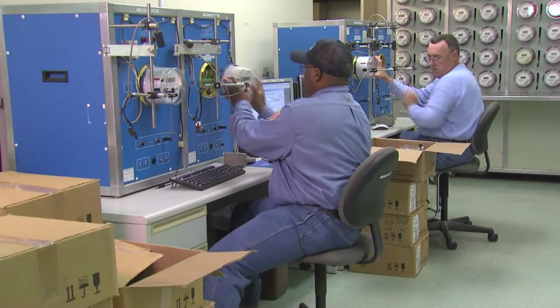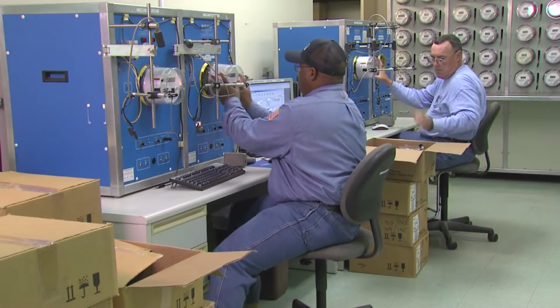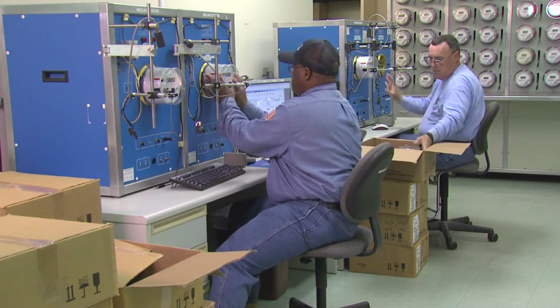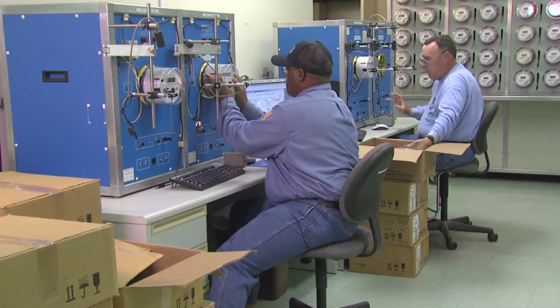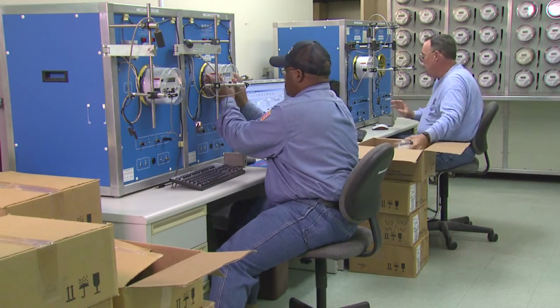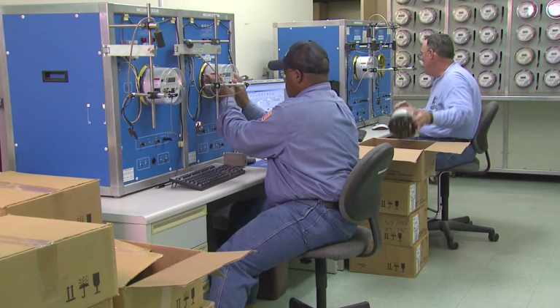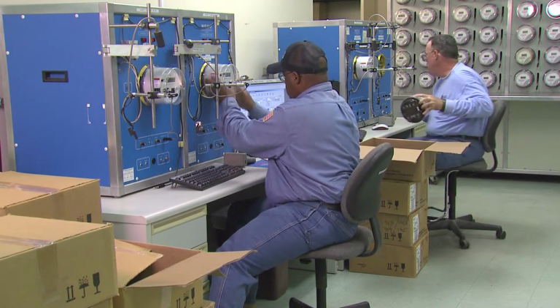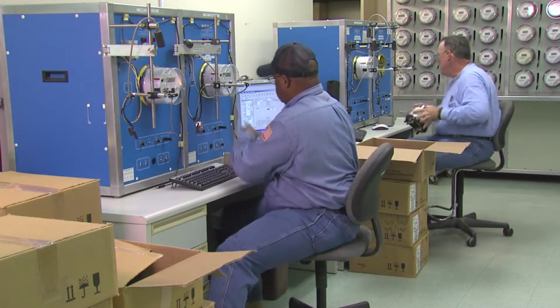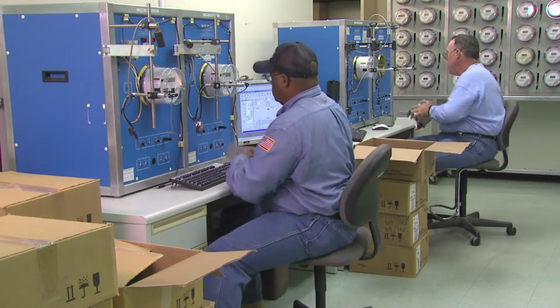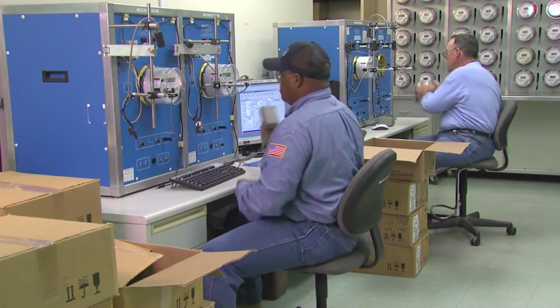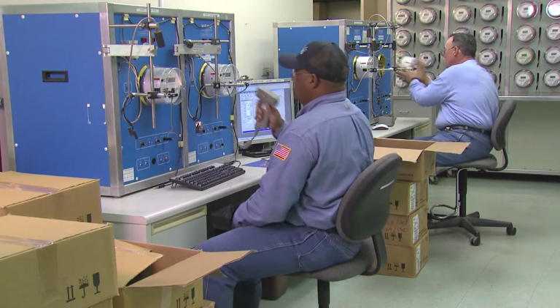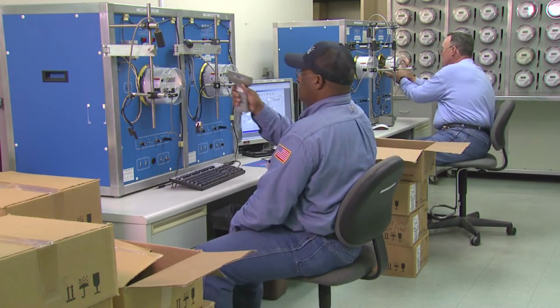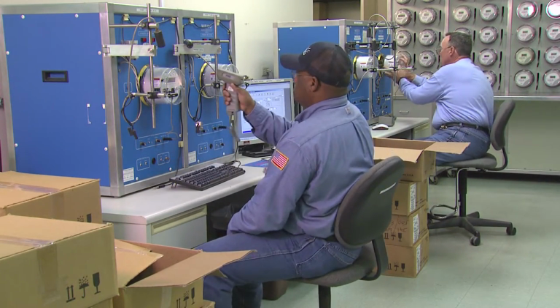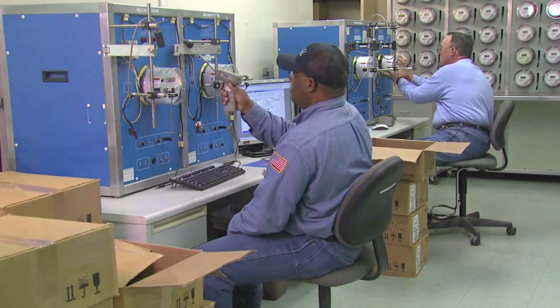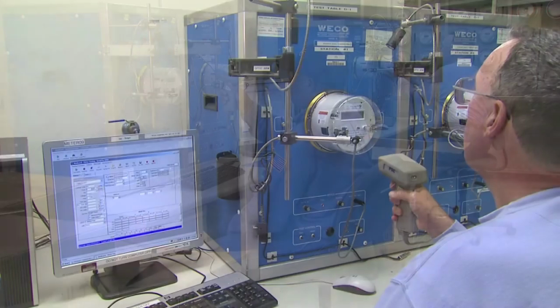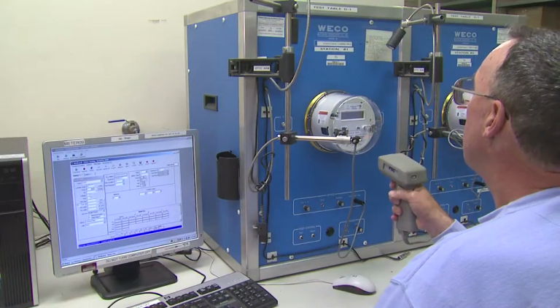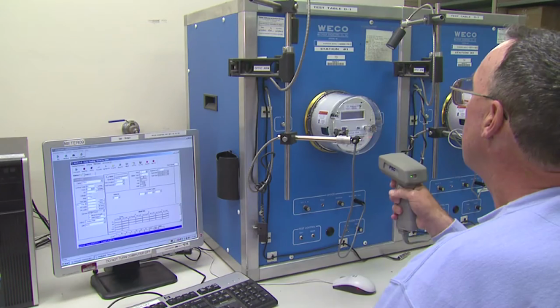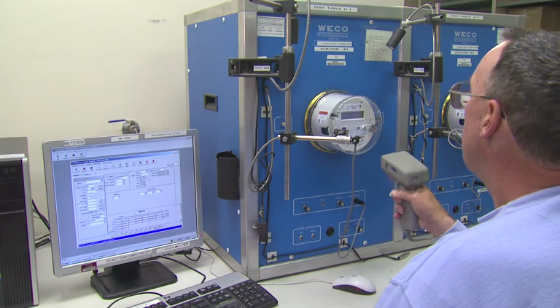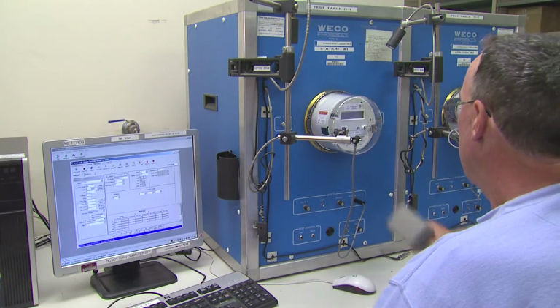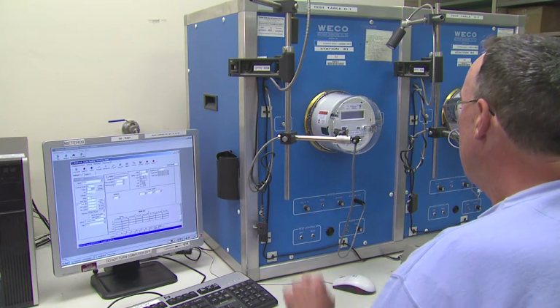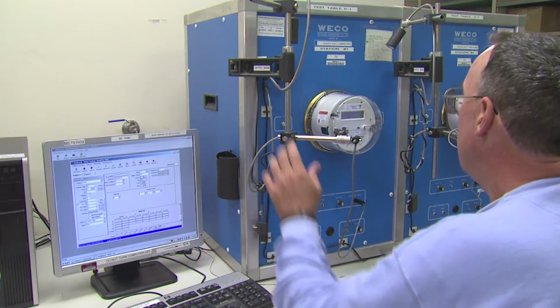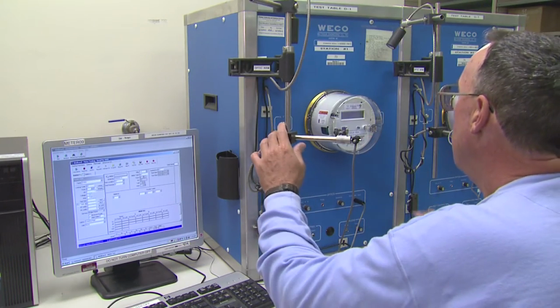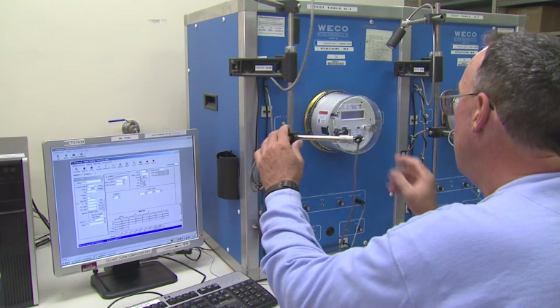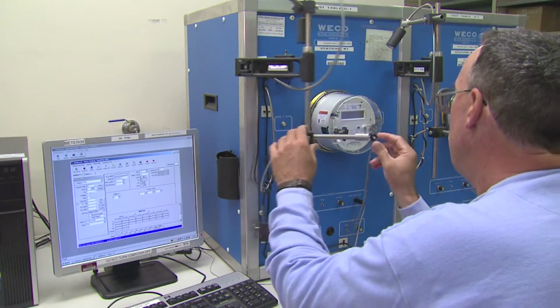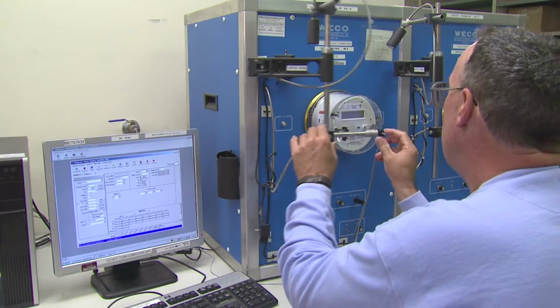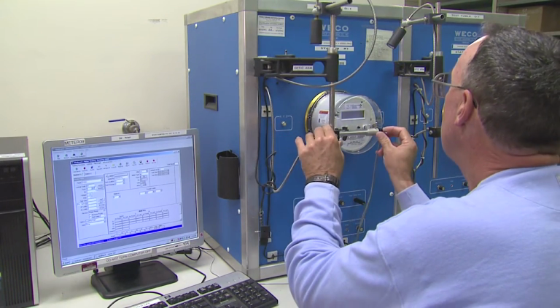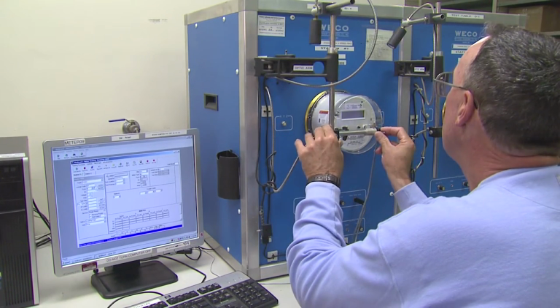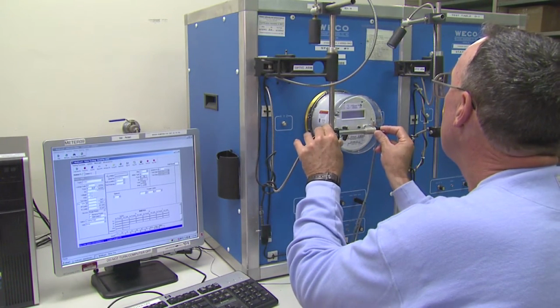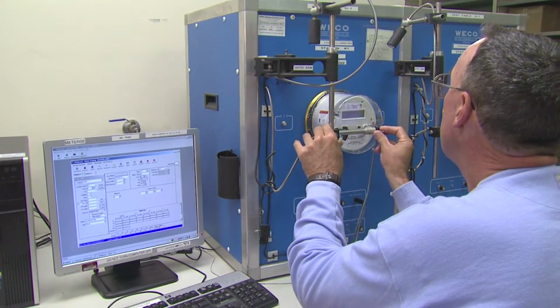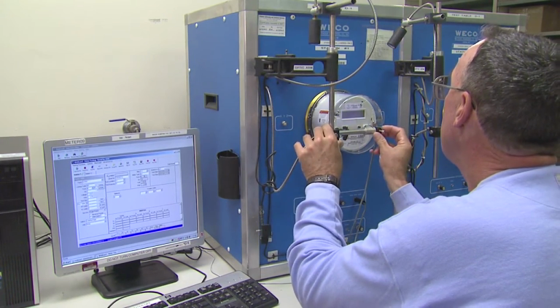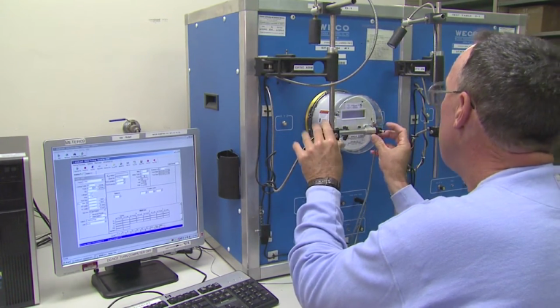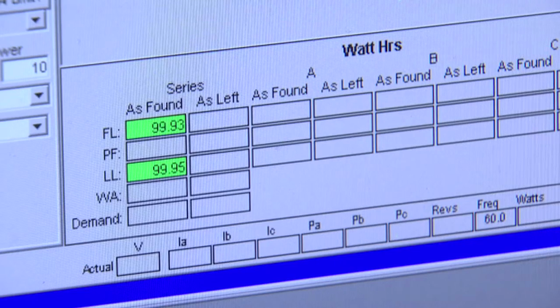To verify and ensure accuracy, every meter will be factory tested, and CLECO will test a sample of the new meters to ensure they are operating correctly.